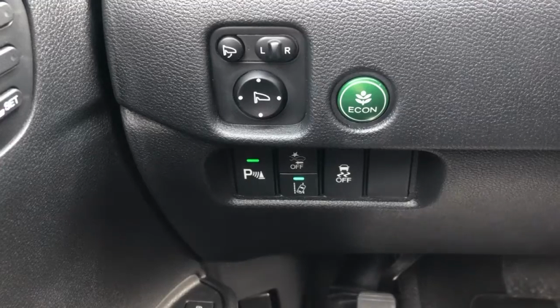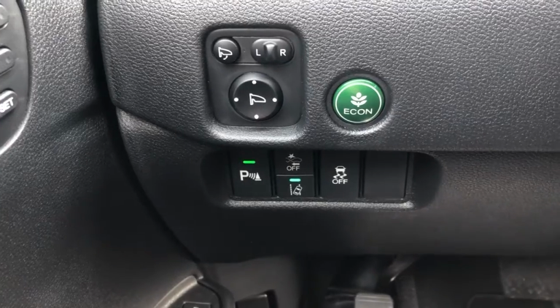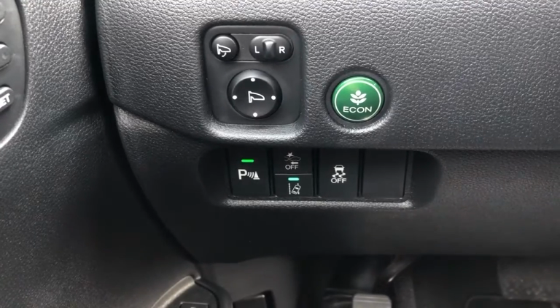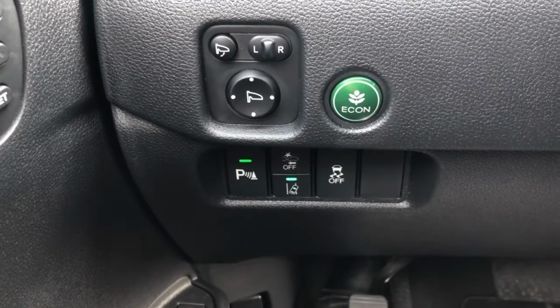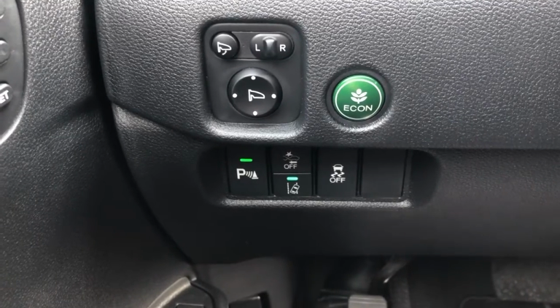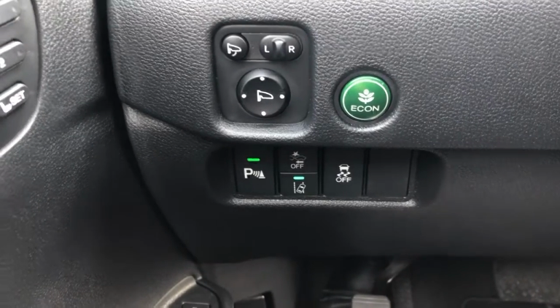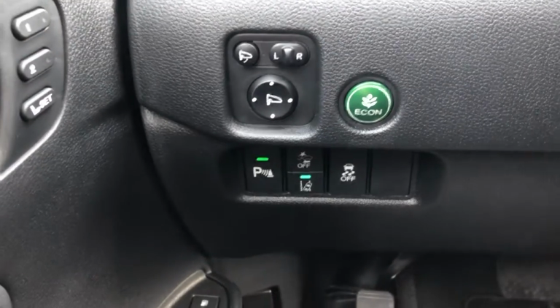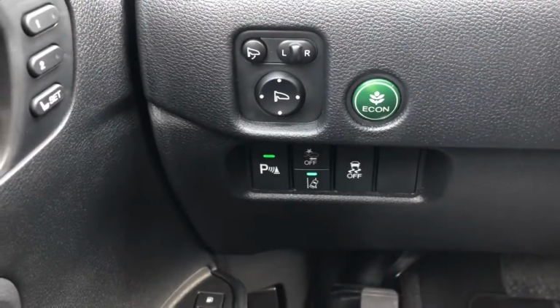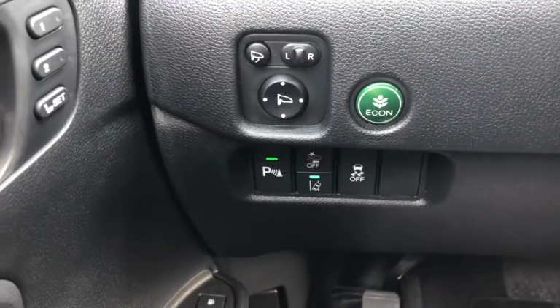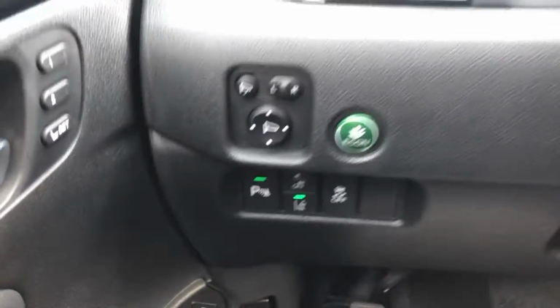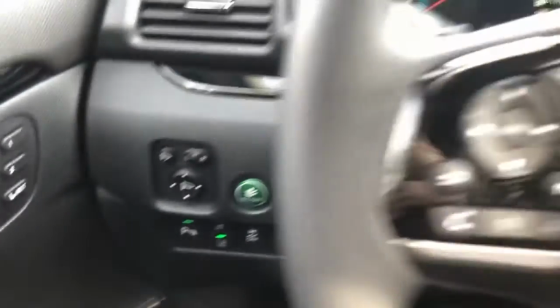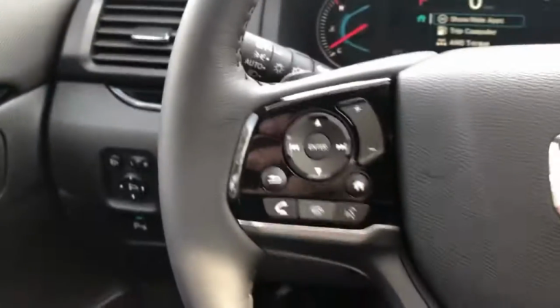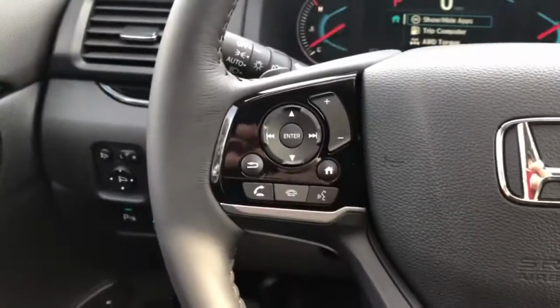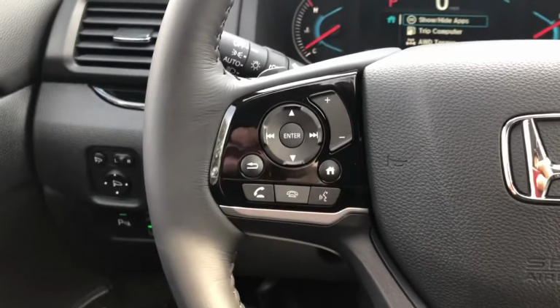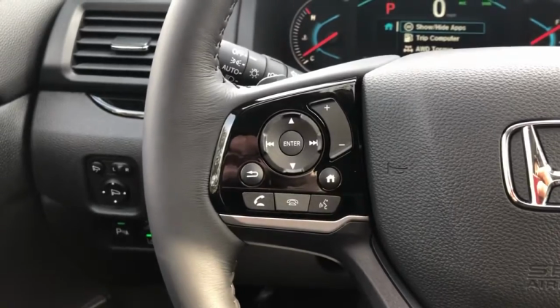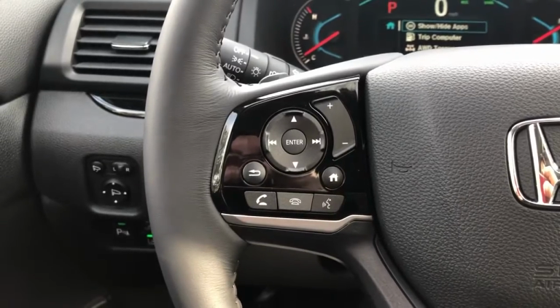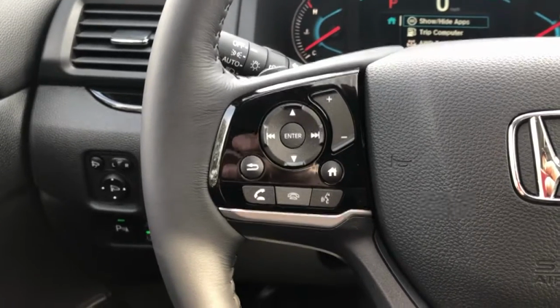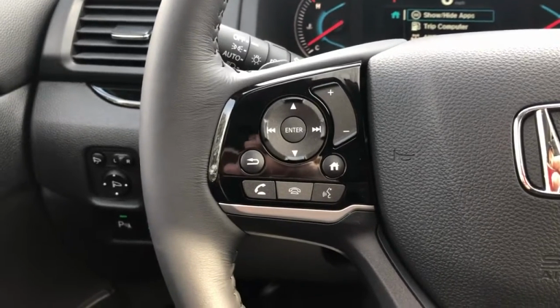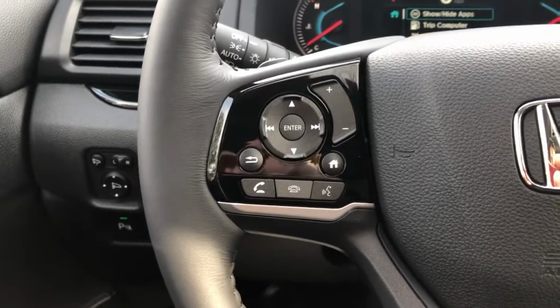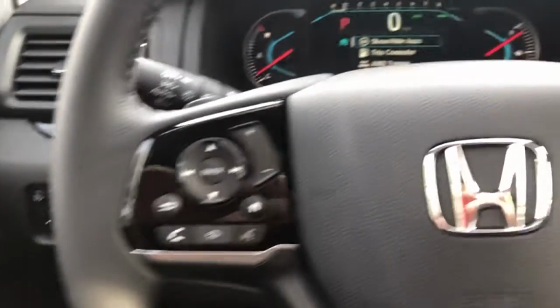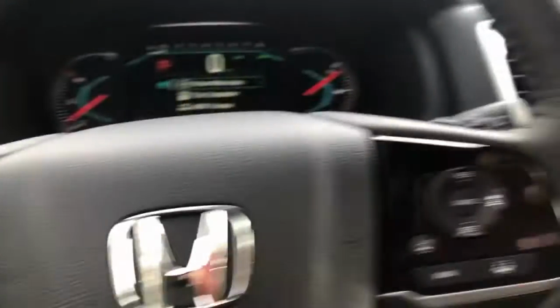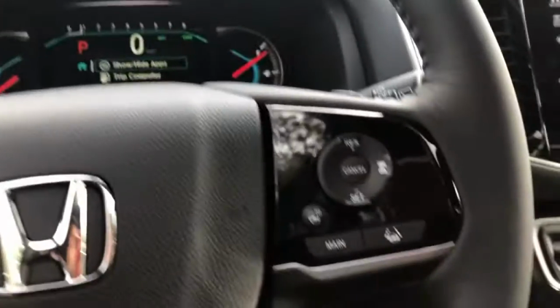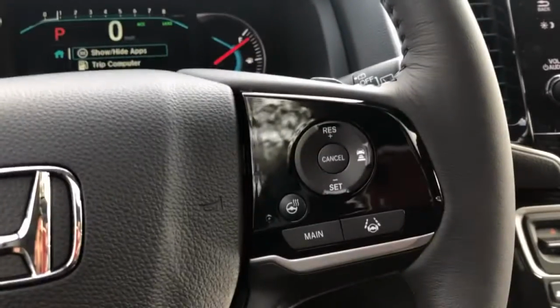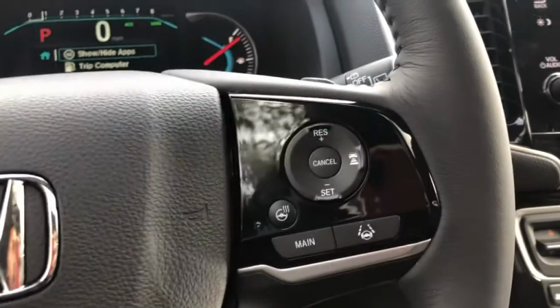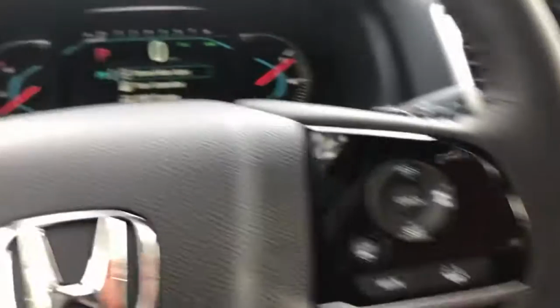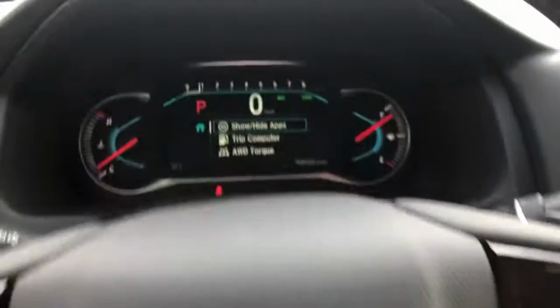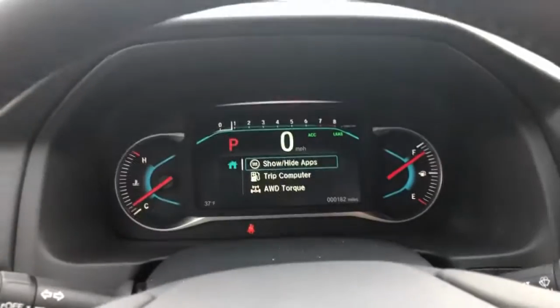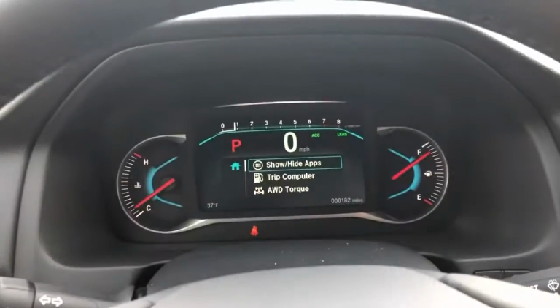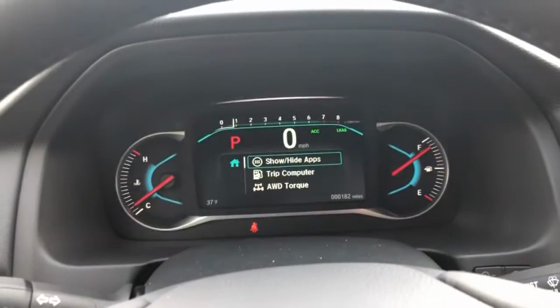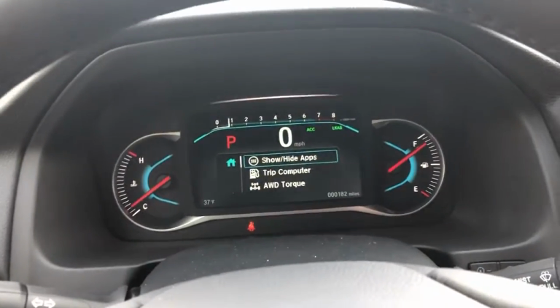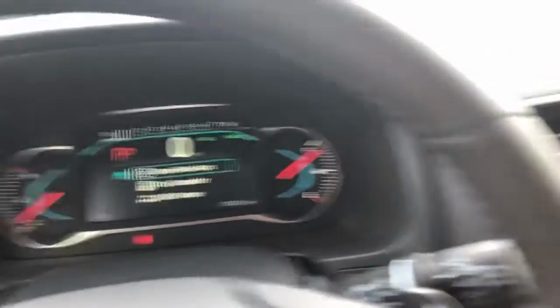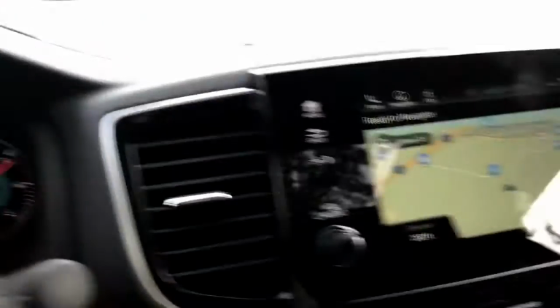Over here is your blind spot detectors, your econ mode, your parking sensors, and your sensing buttons right there, with traction control. Over here you can pick up a phone call, drop a phone call, volume — all right there for you — and your cruise control. That's how your odometer looks.